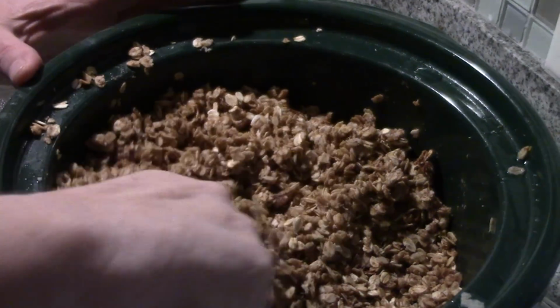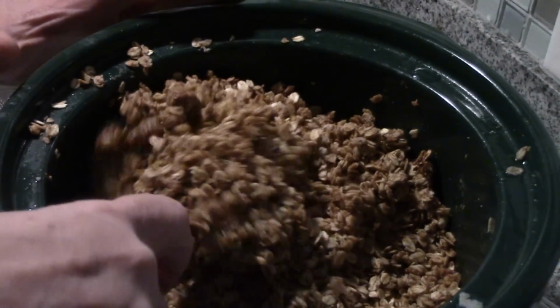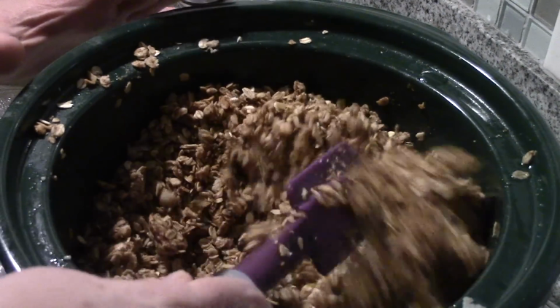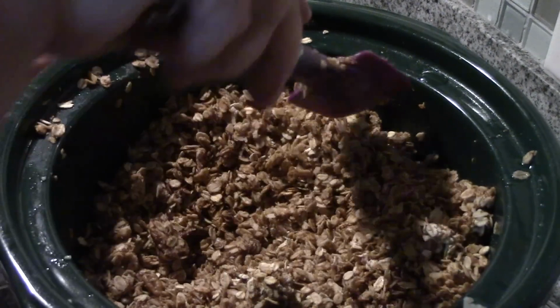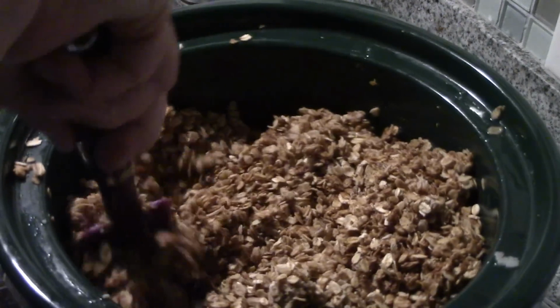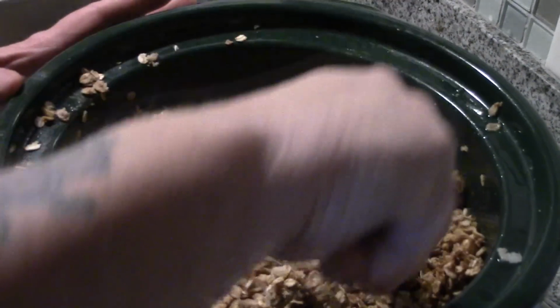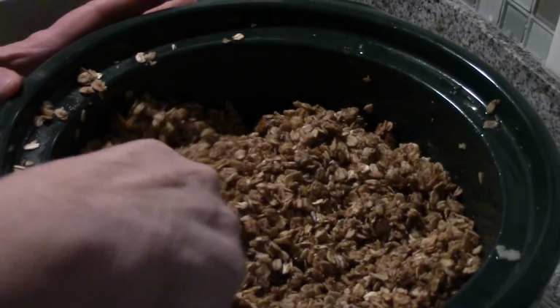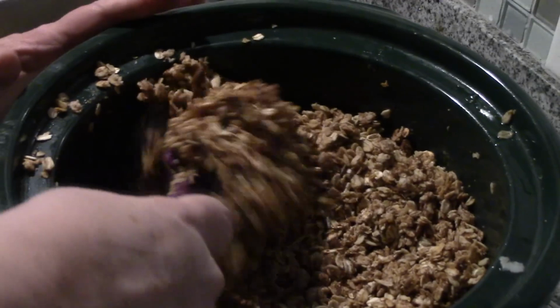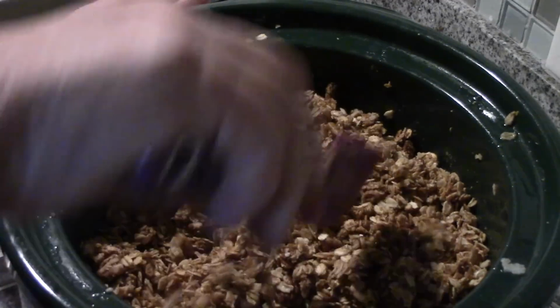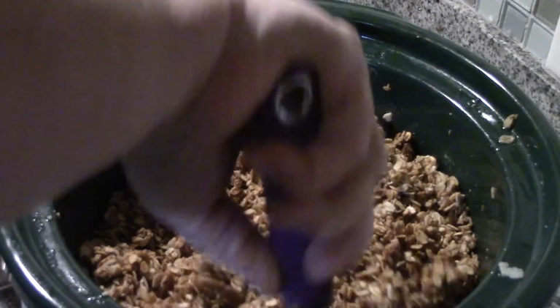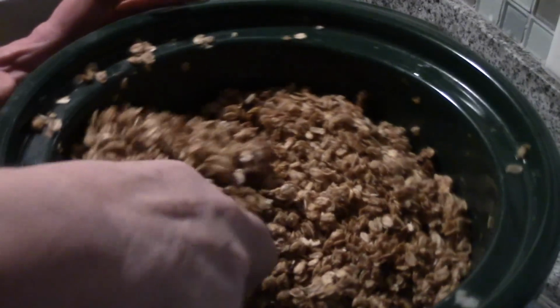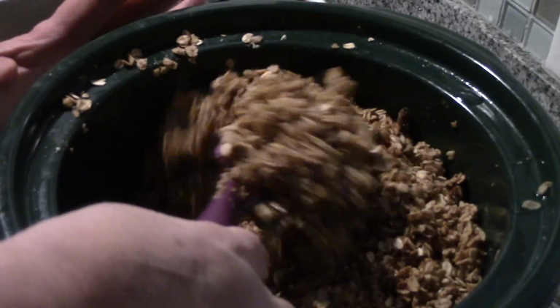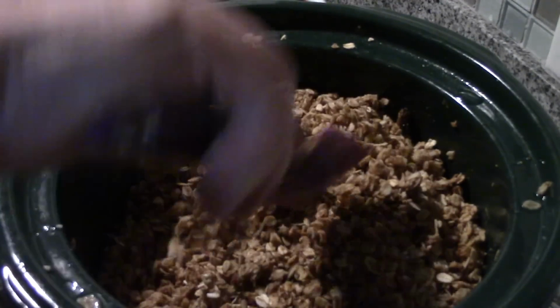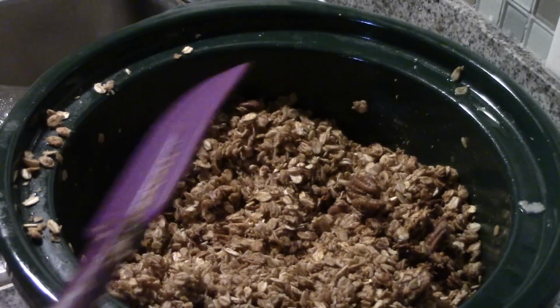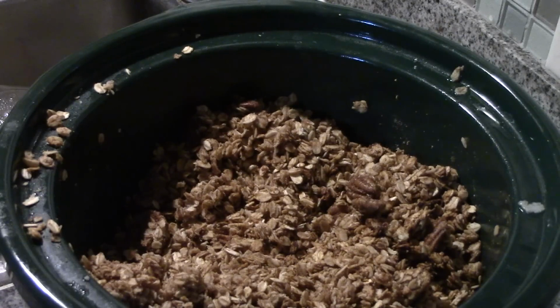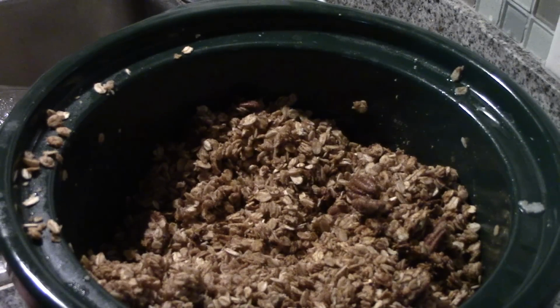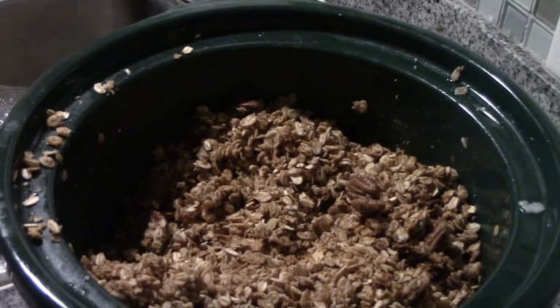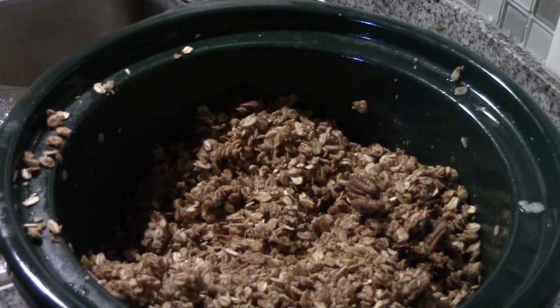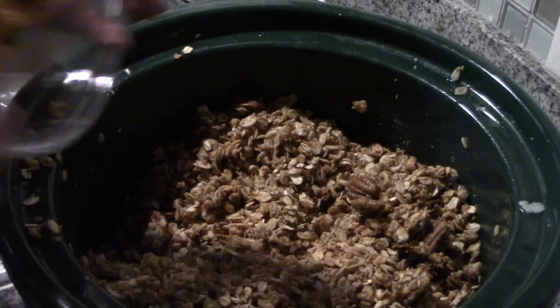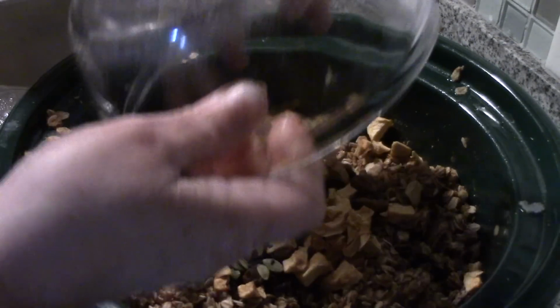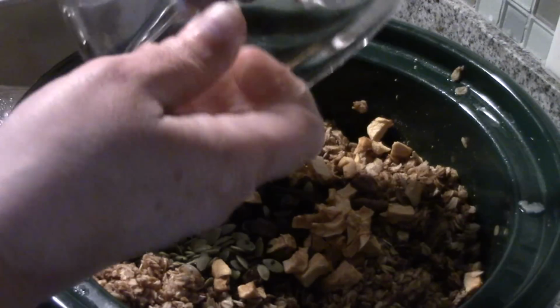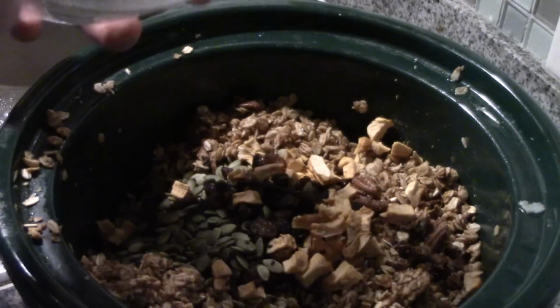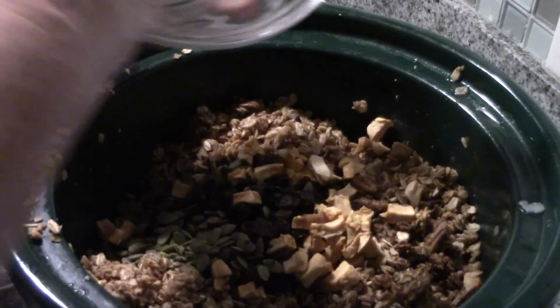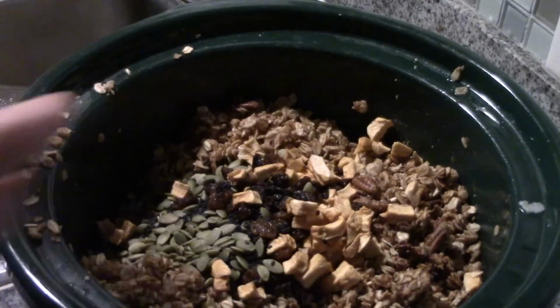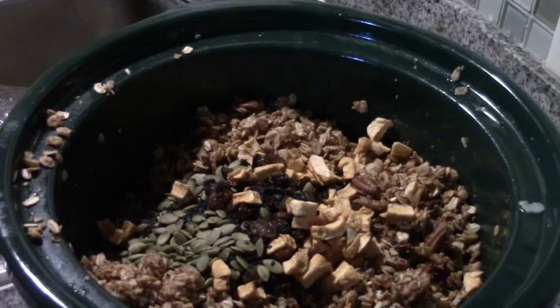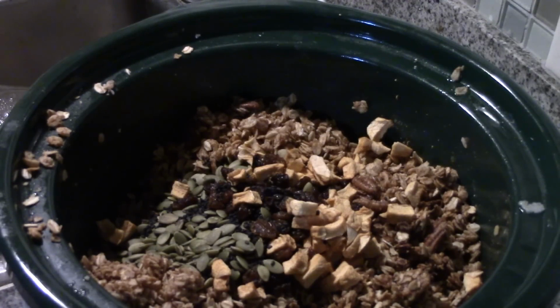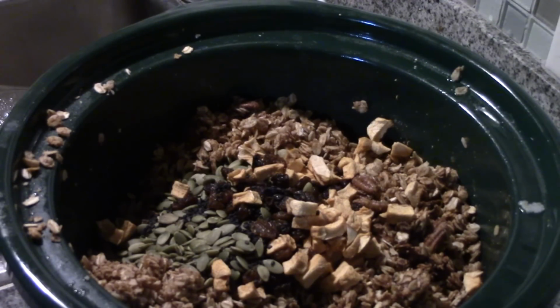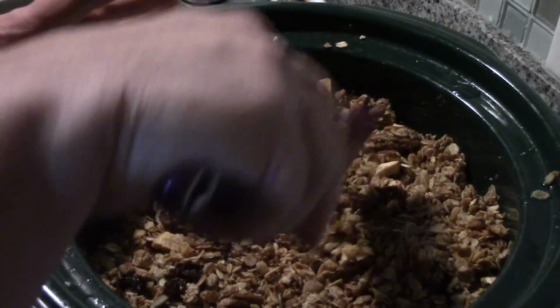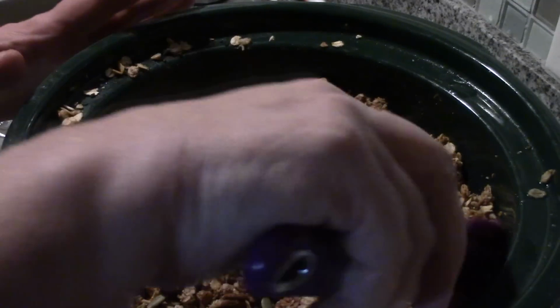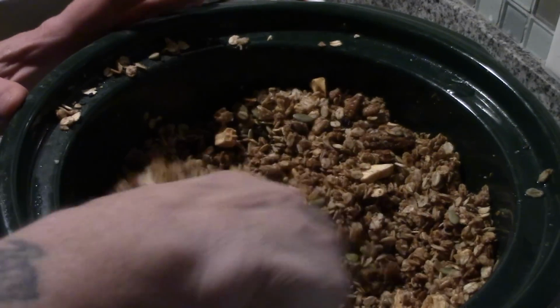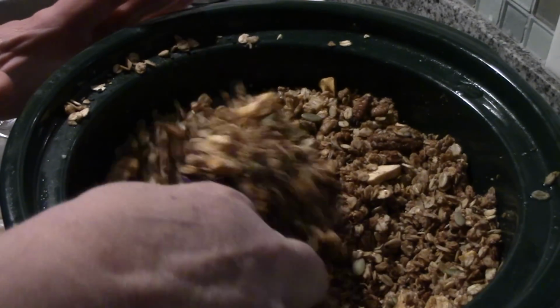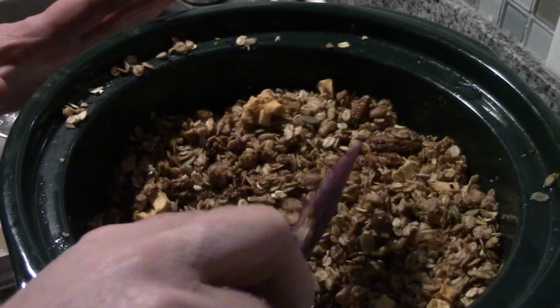So here we are, and this smells so good. Now I'm going to shut the crock pot off, and I'm just going to stir in my dried fruit and seeds, and we'll see you in a bit.